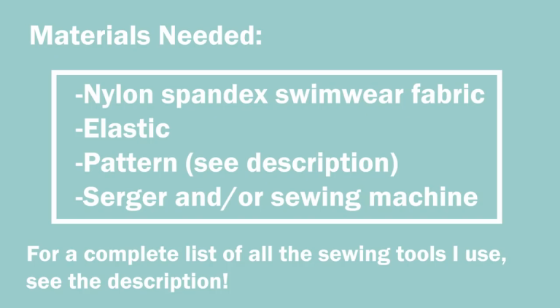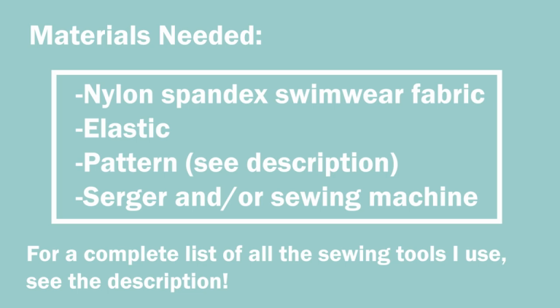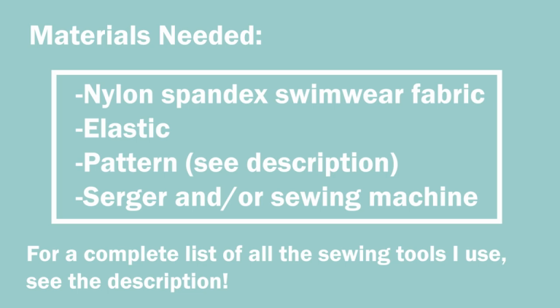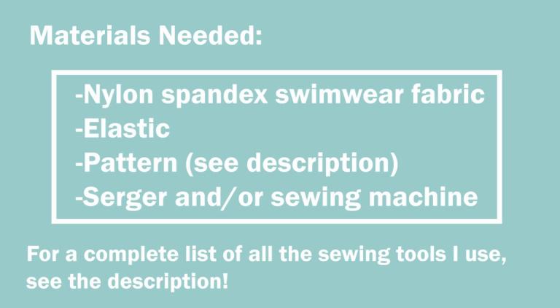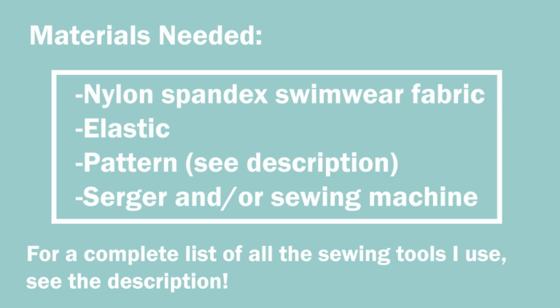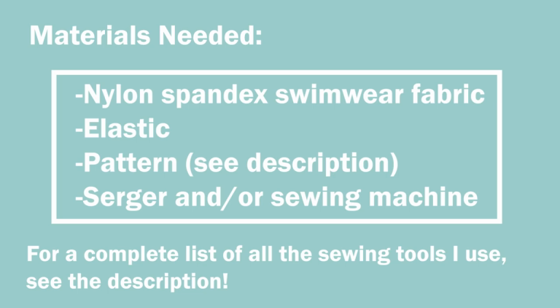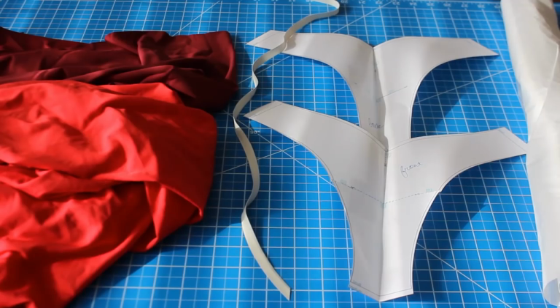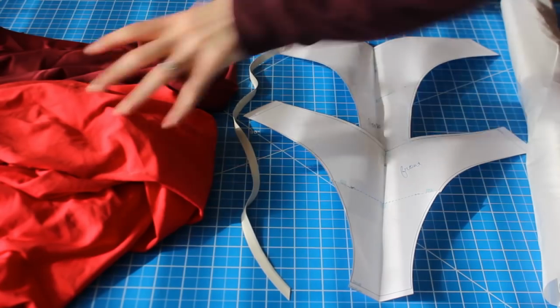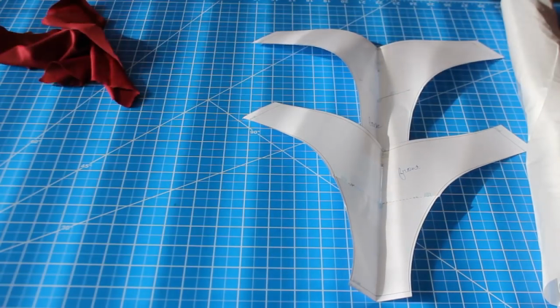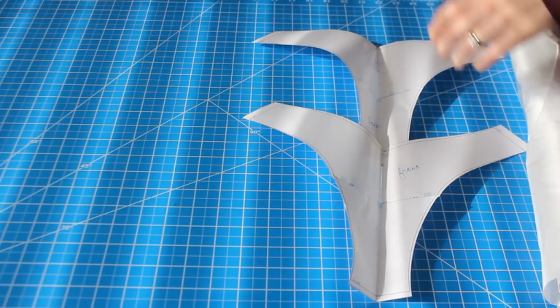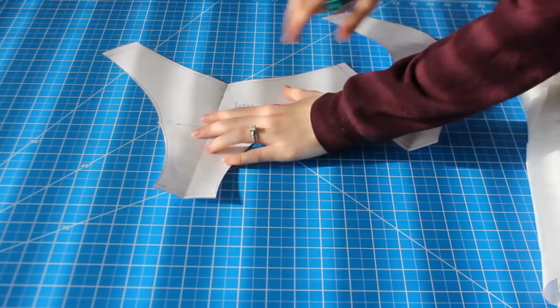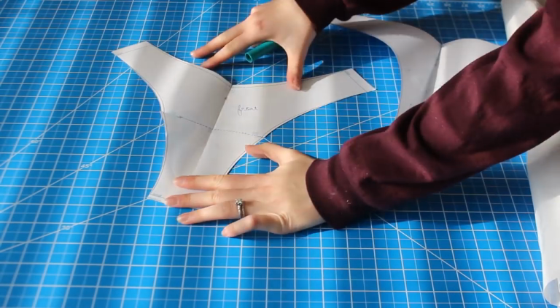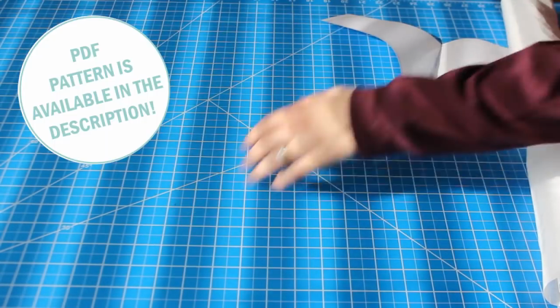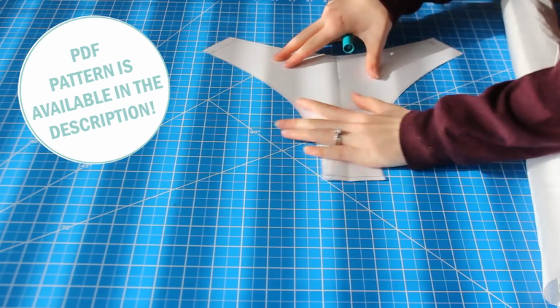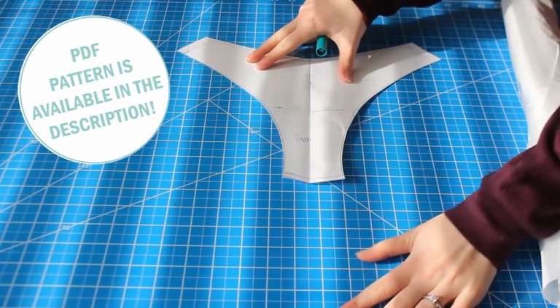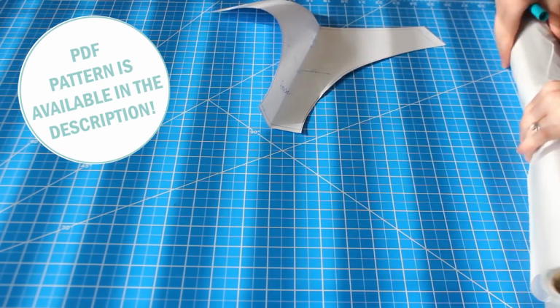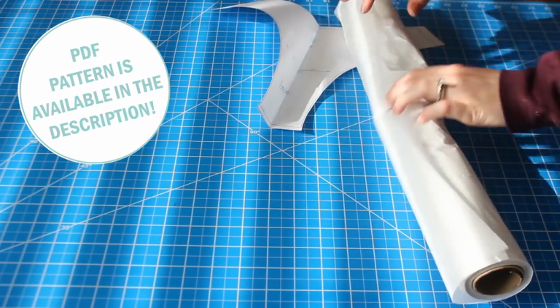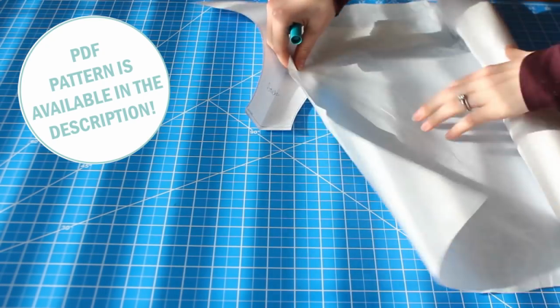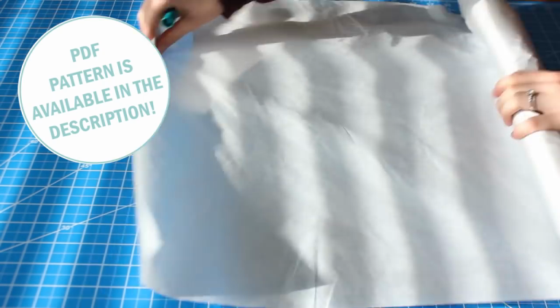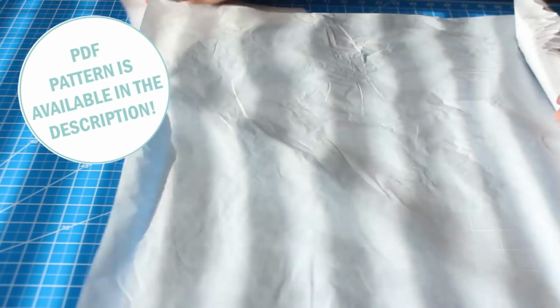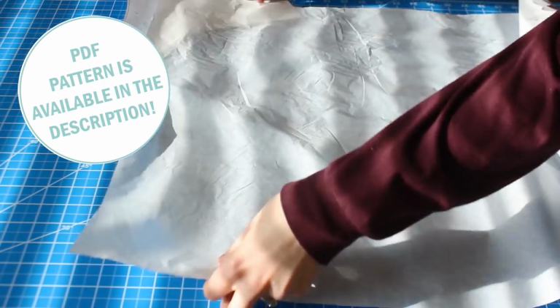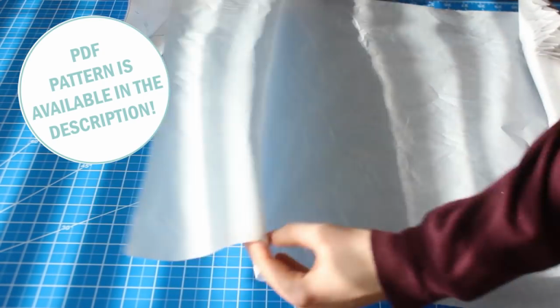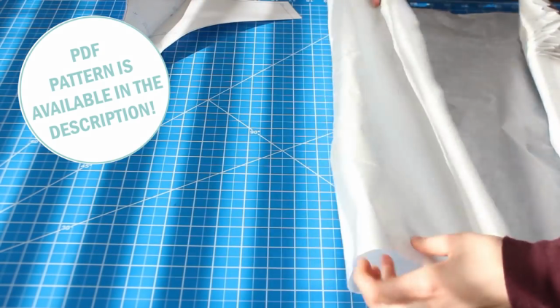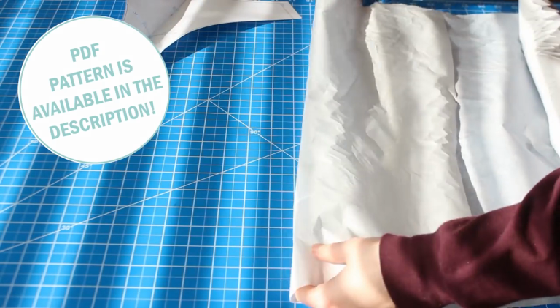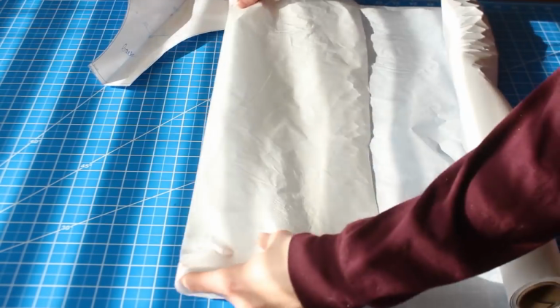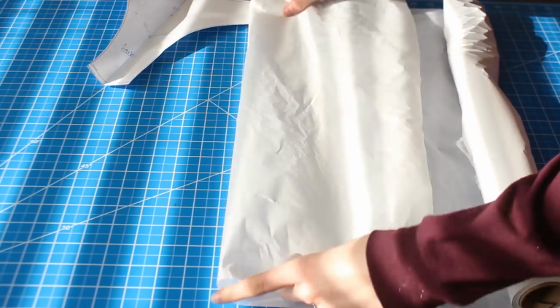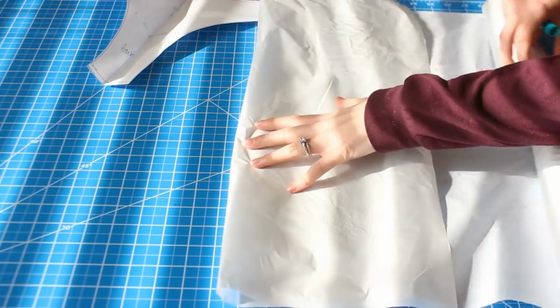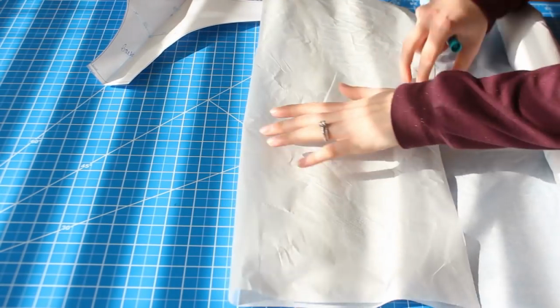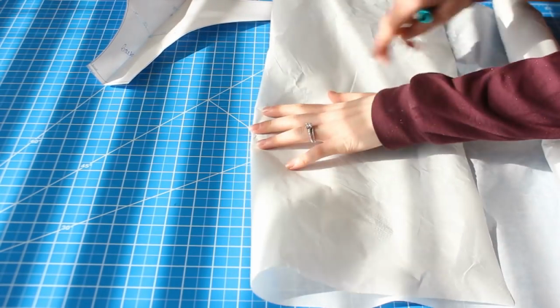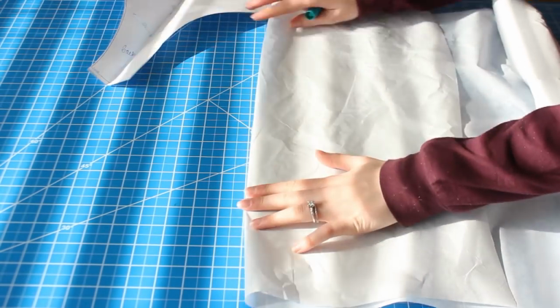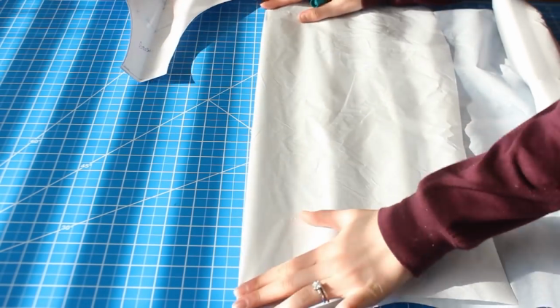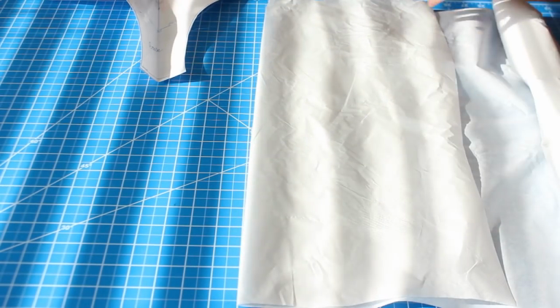So here are your materials. We're actually going to be using the Ranger Bottoms pattern from my website. I'm going to show you how we can use this one pattern and then actually customize your bottoms — make them thong, make them more cheeky, less cheeky, whatever you want.